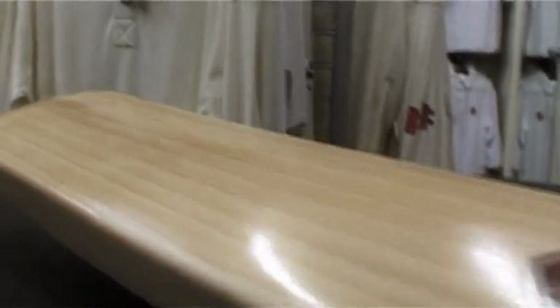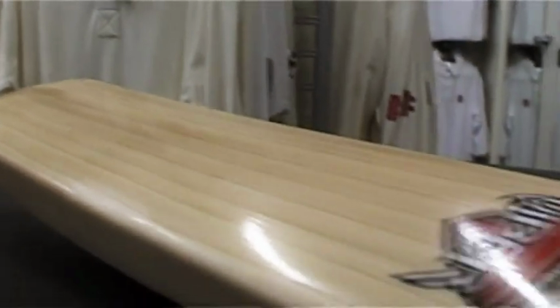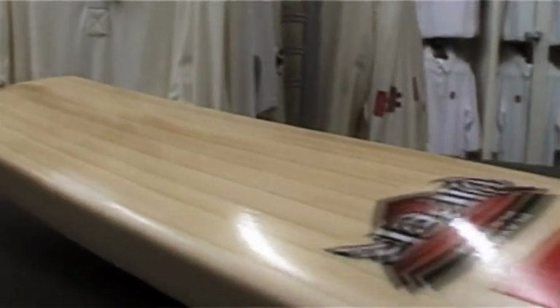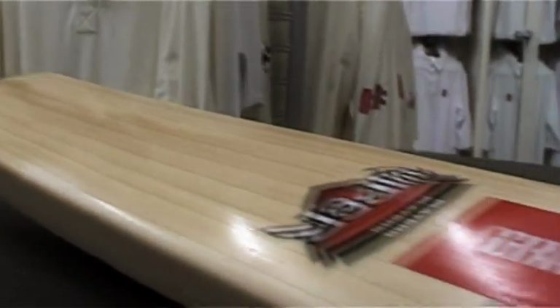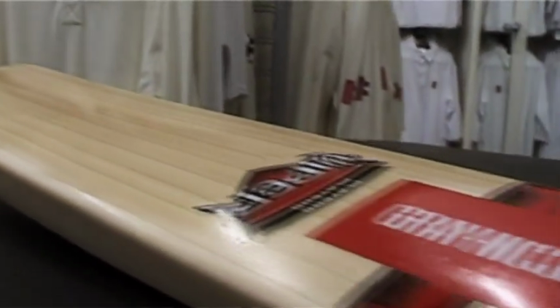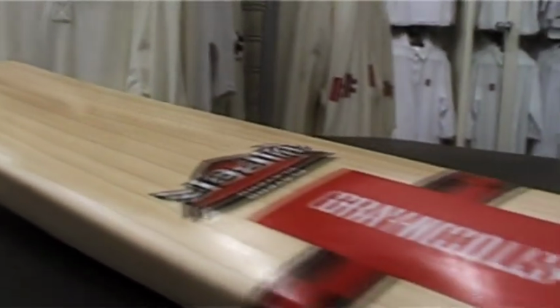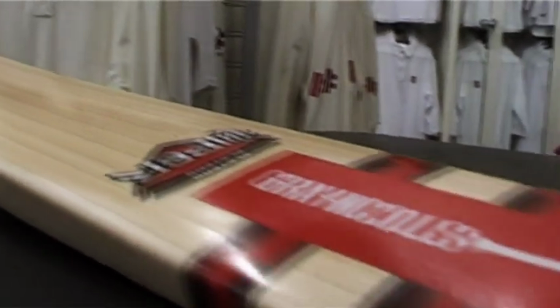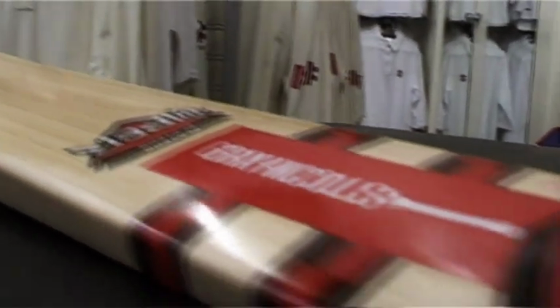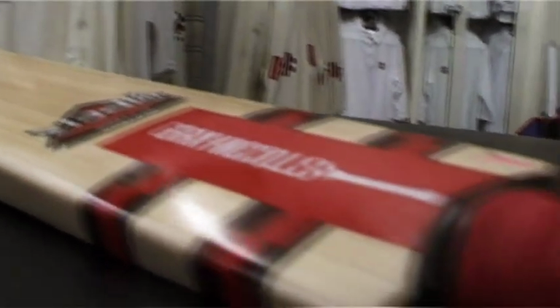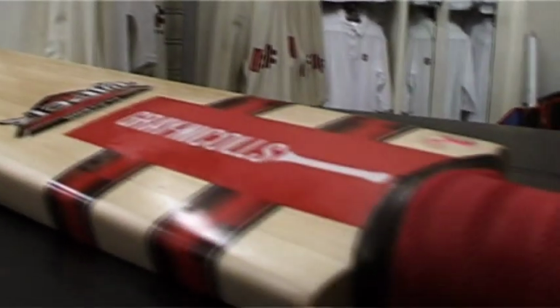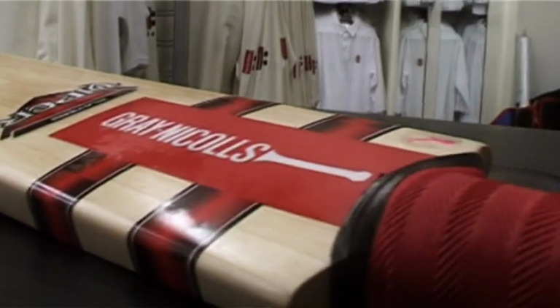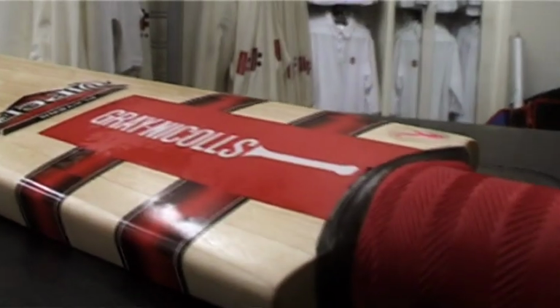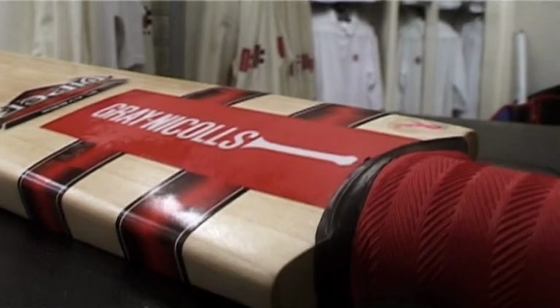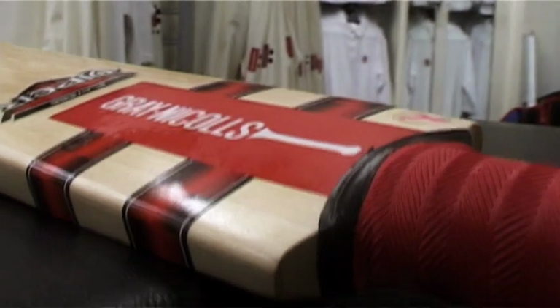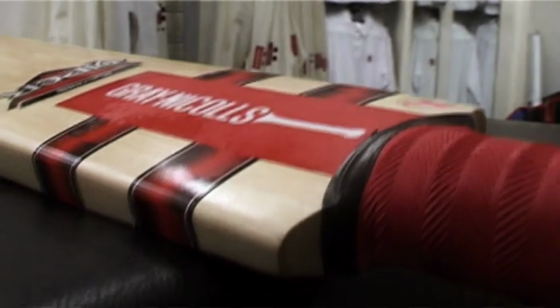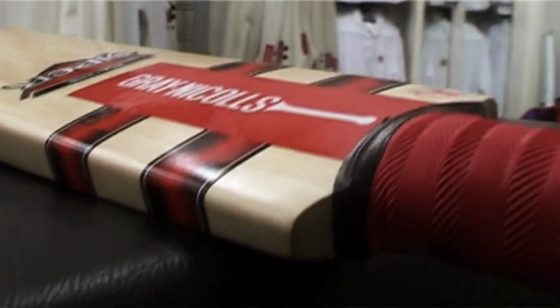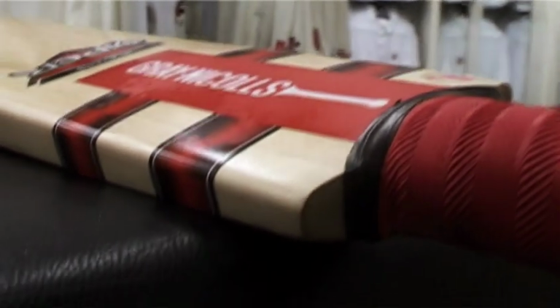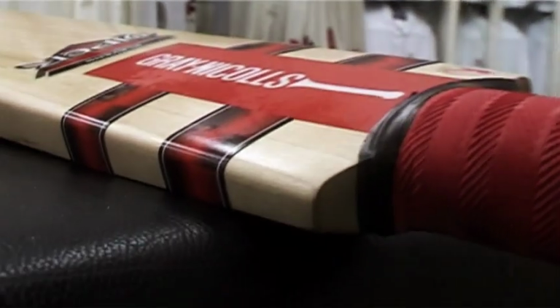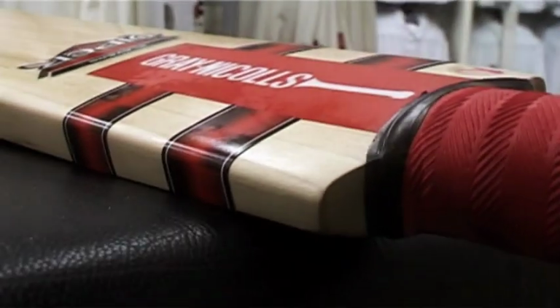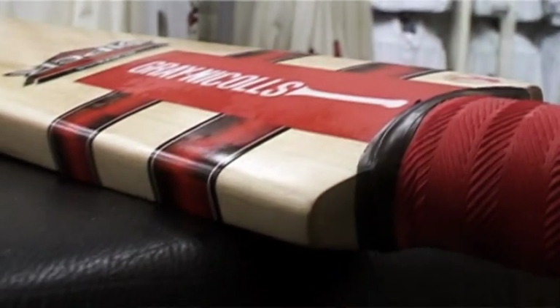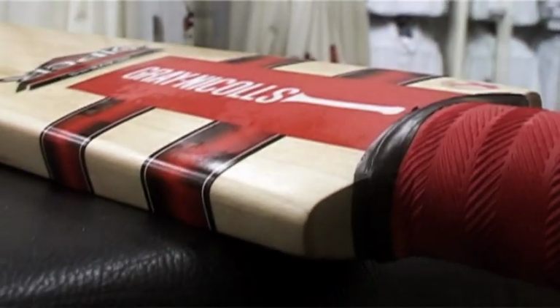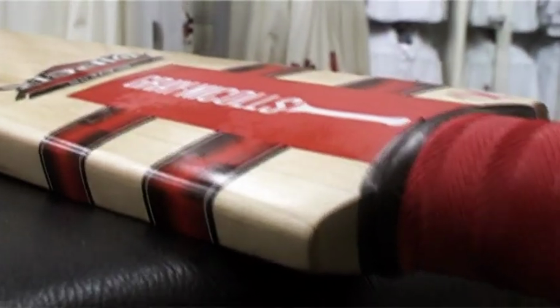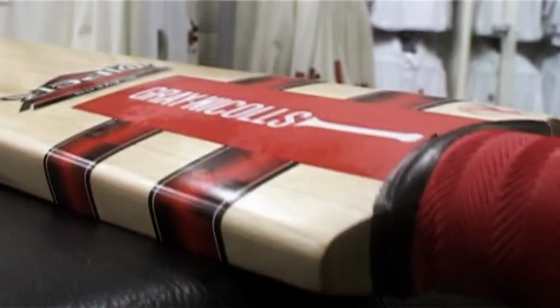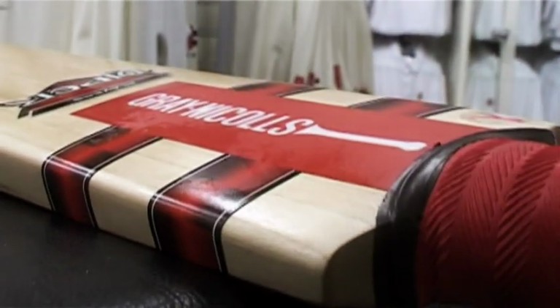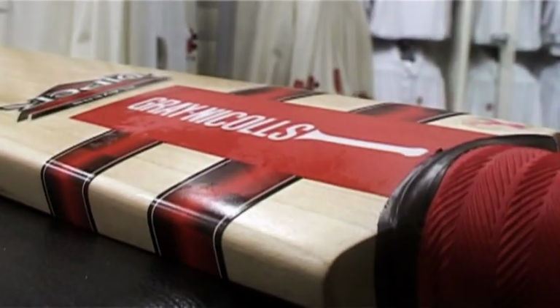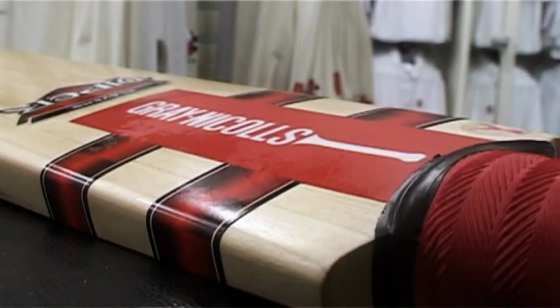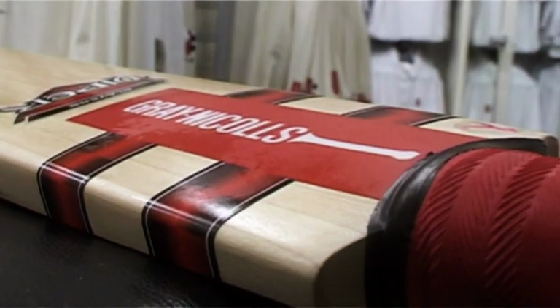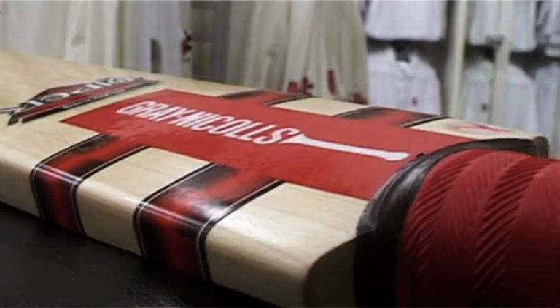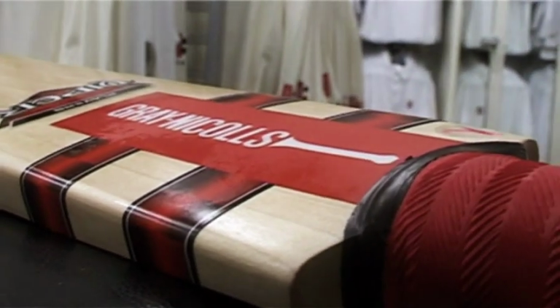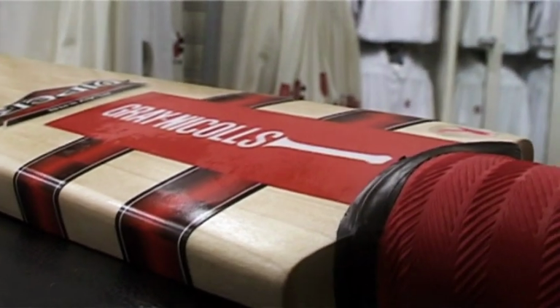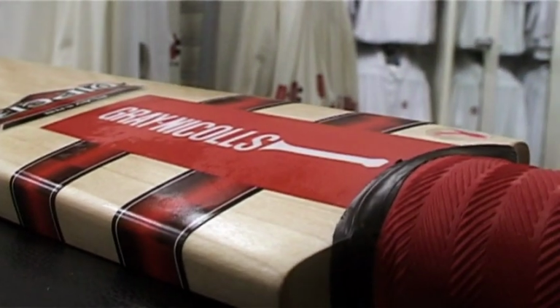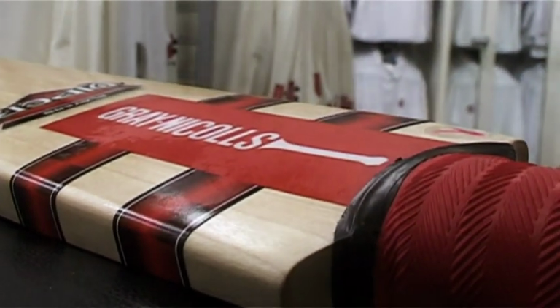Bats fitted with Extratec still need to be oiled on the toe, edges, and back of the bat, just to make sure they don't dry out too quickly.